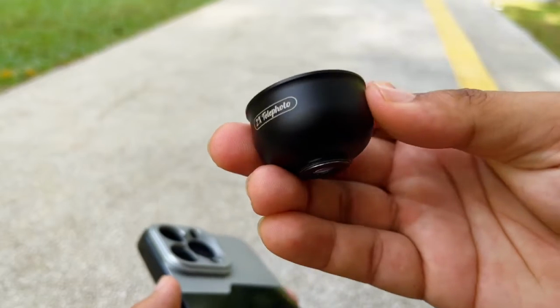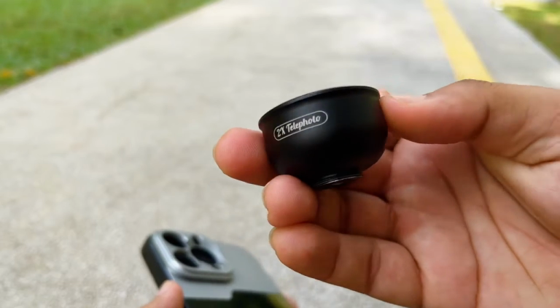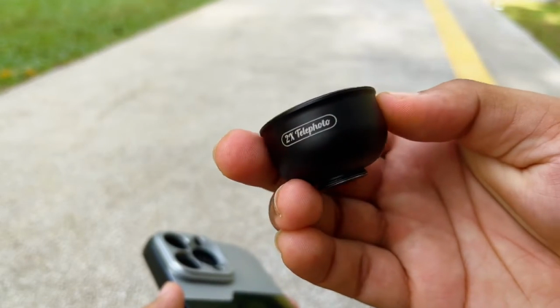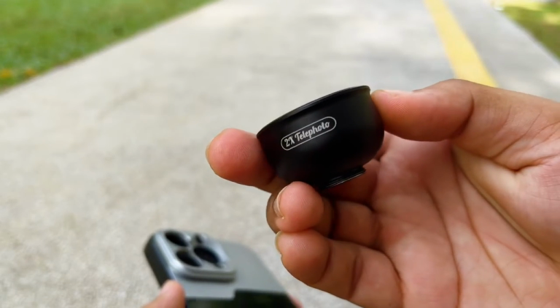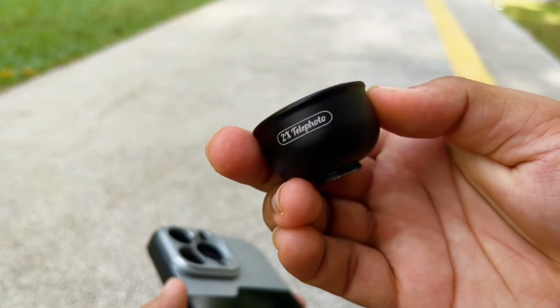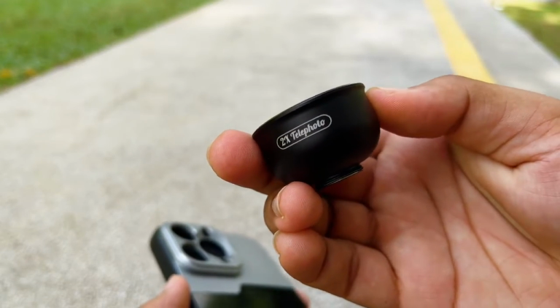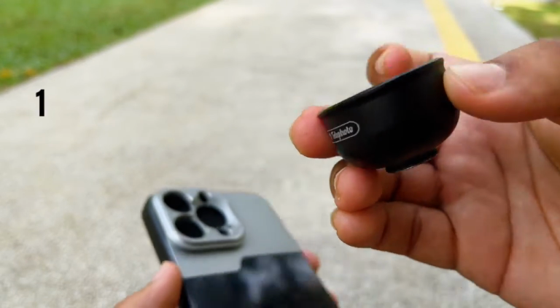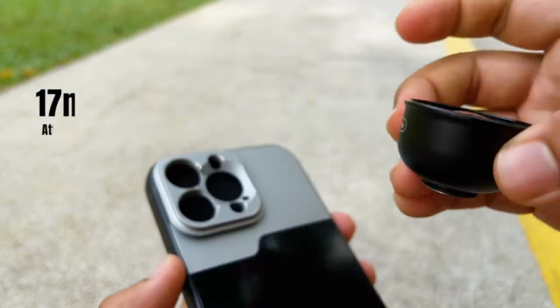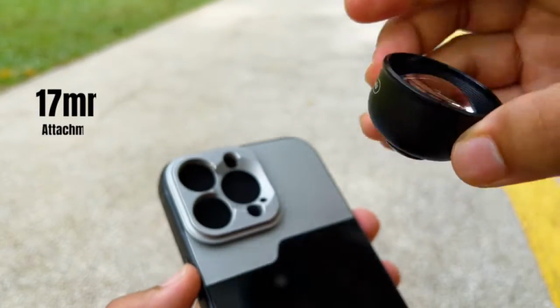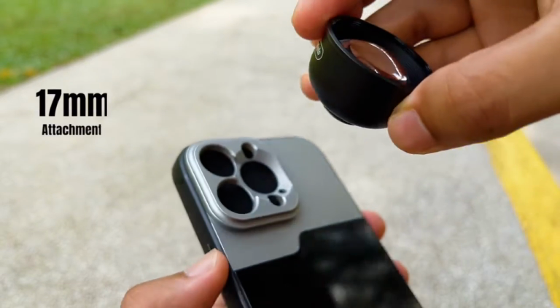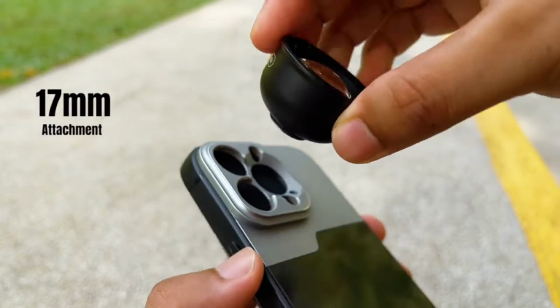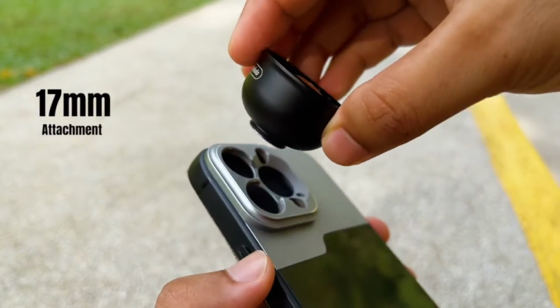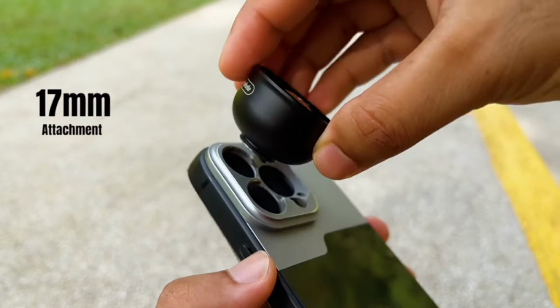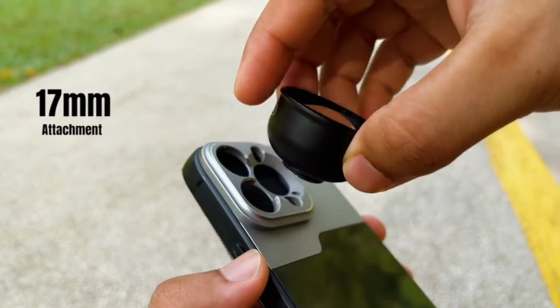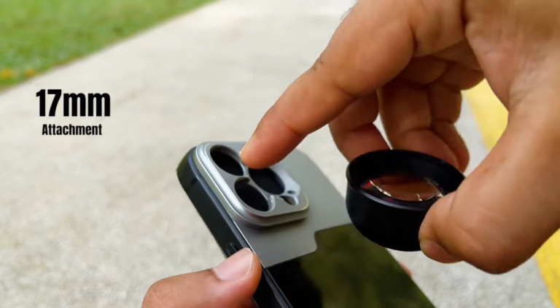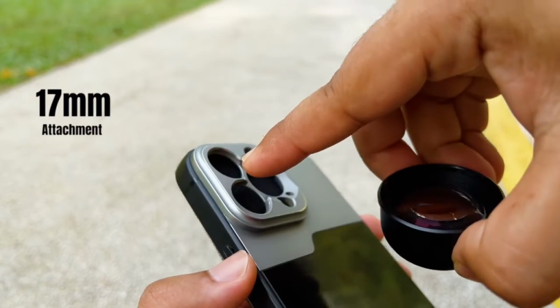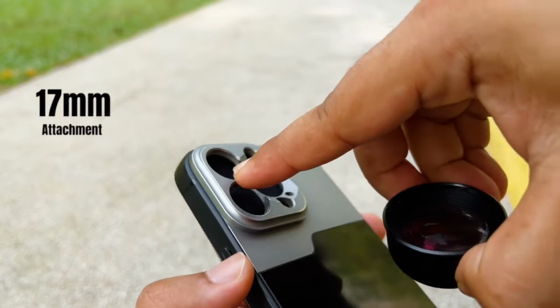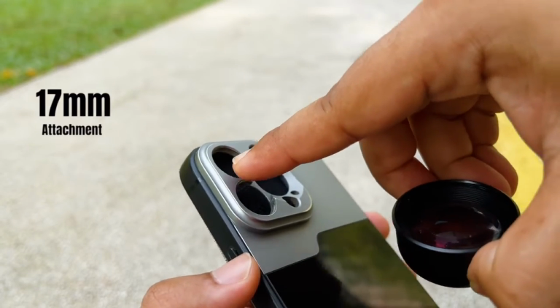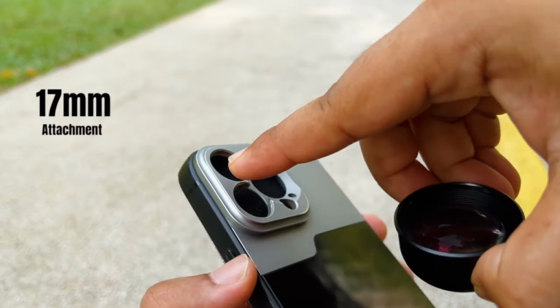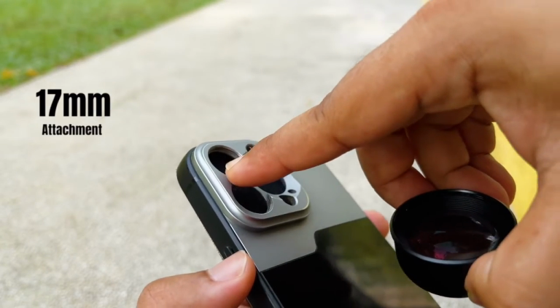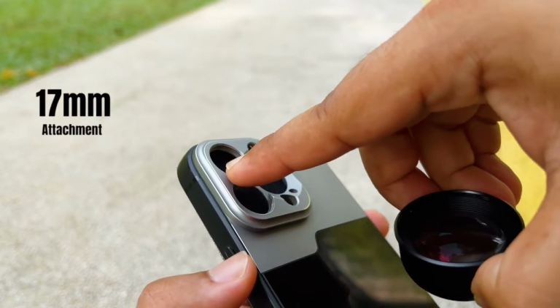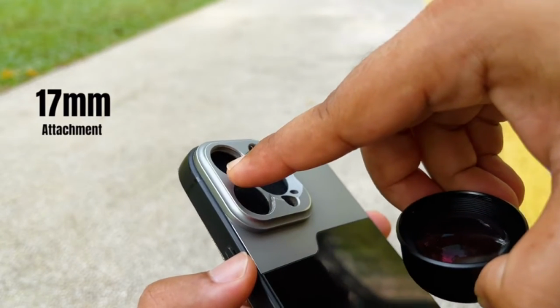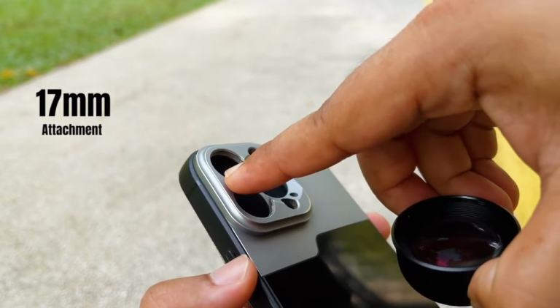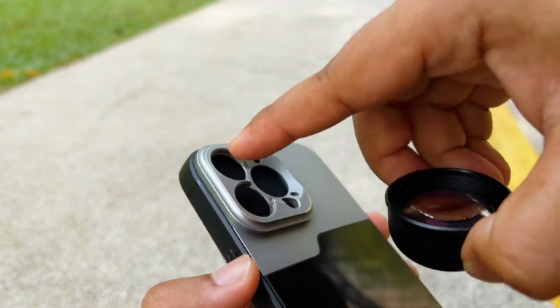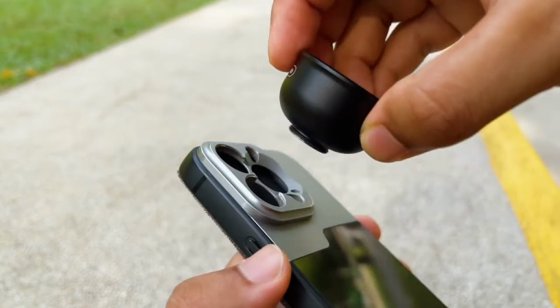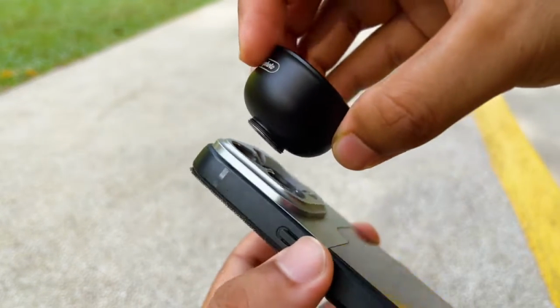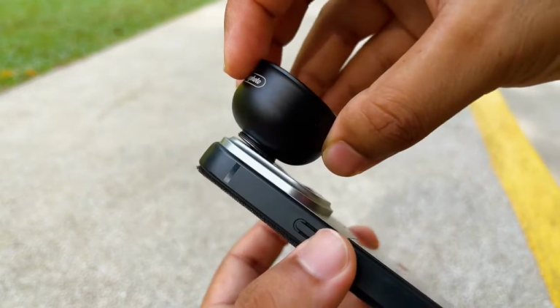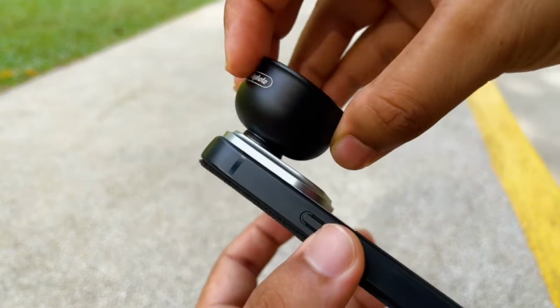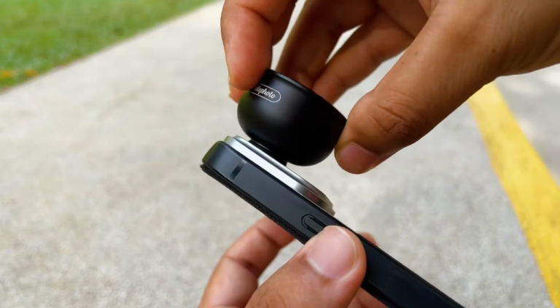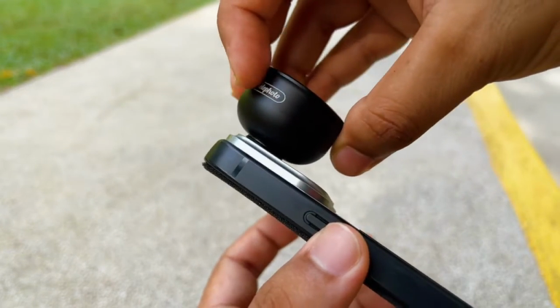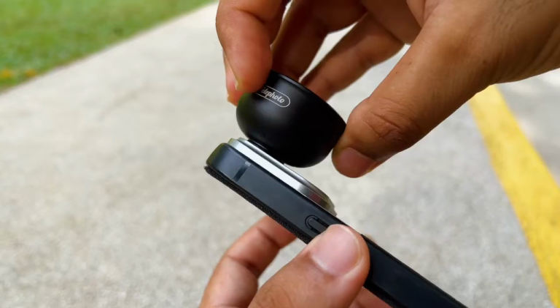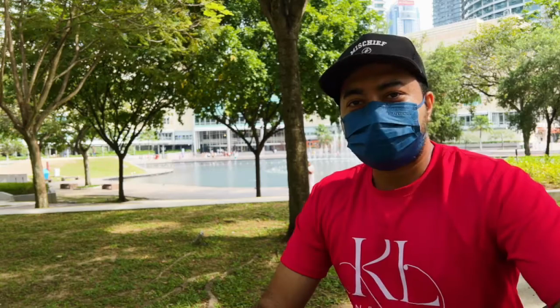One more thing I forgot to mention: this lens actually has the 17mm attachment. So you need to have a specific case with a 17mm attachment.